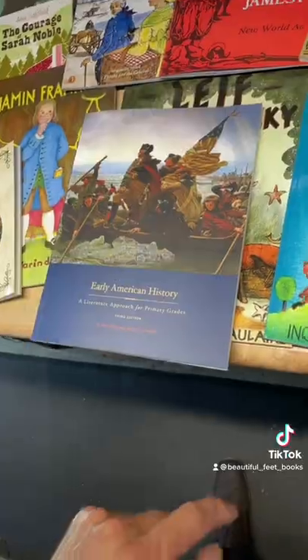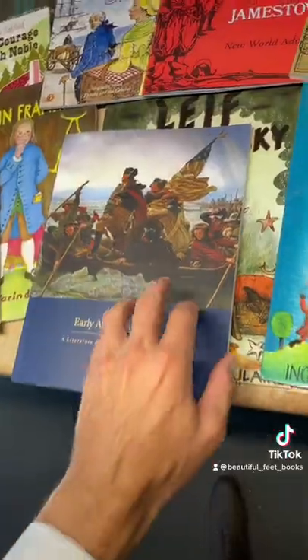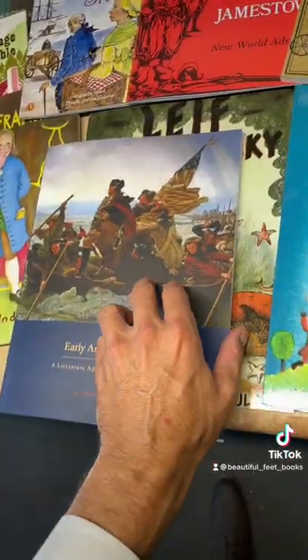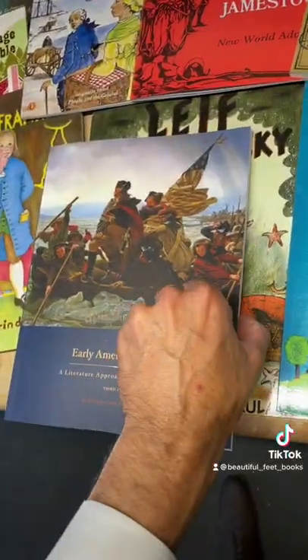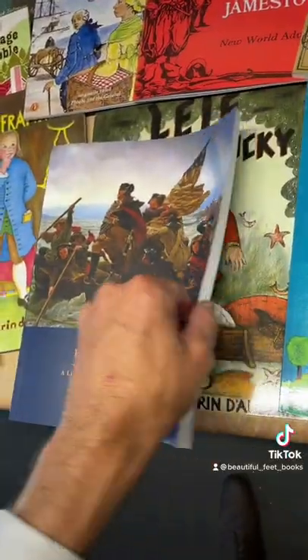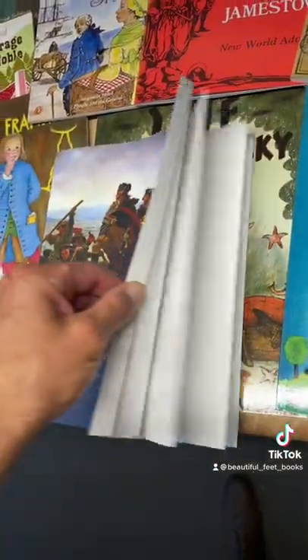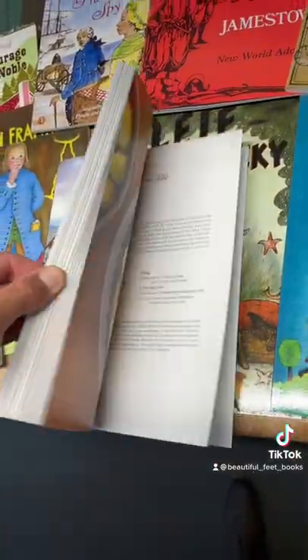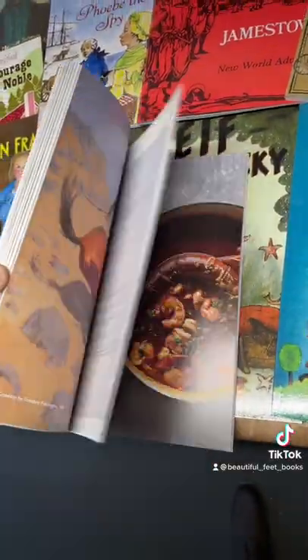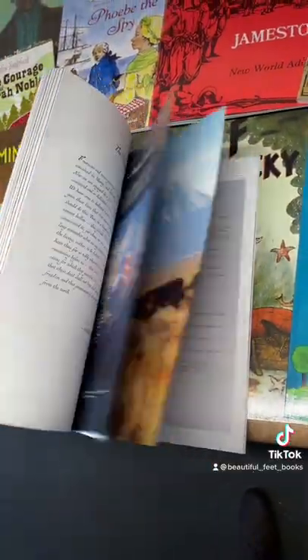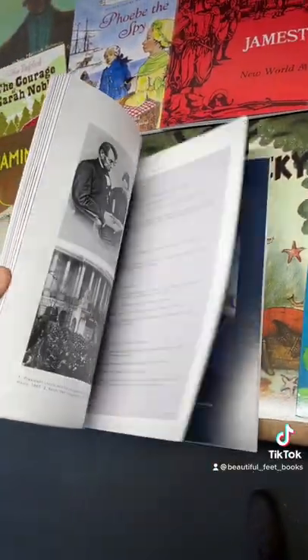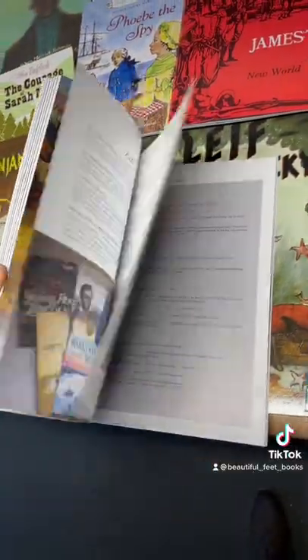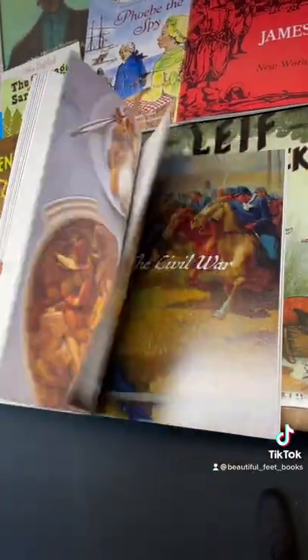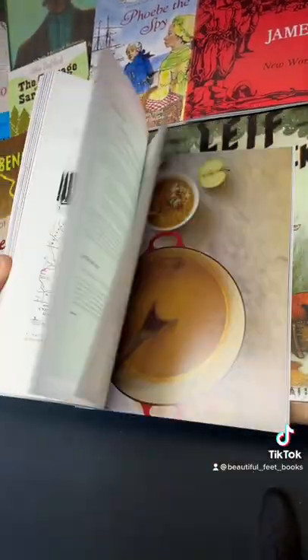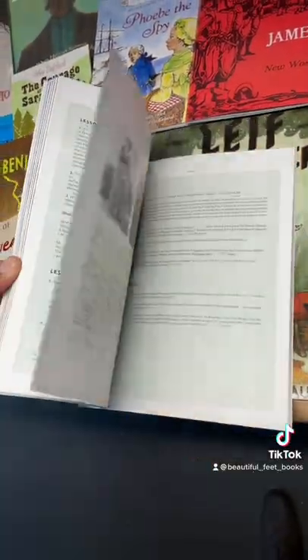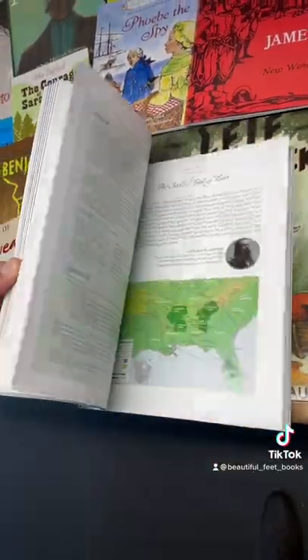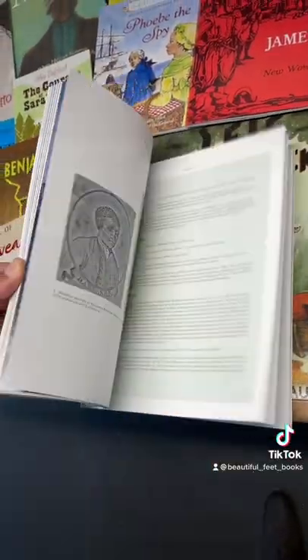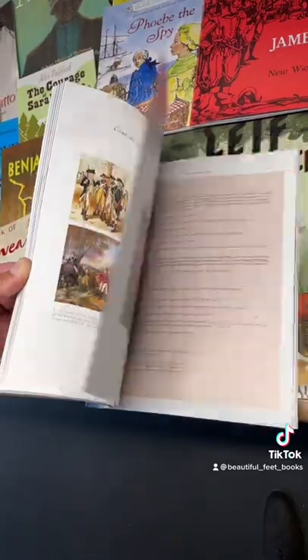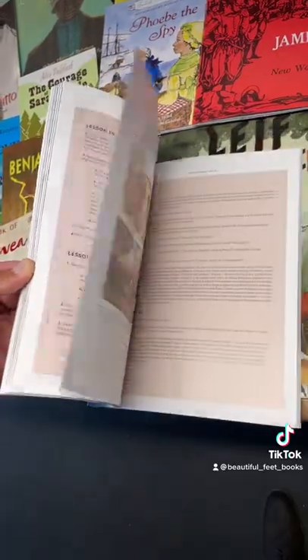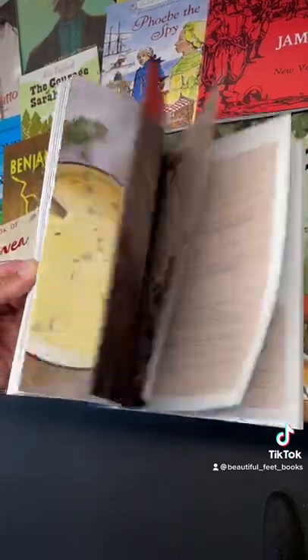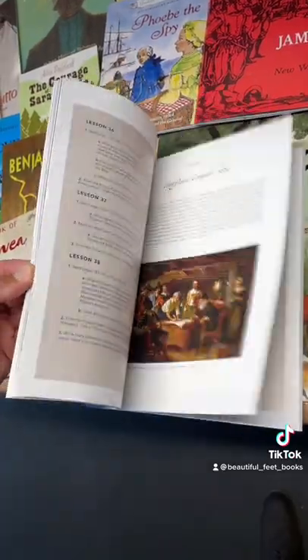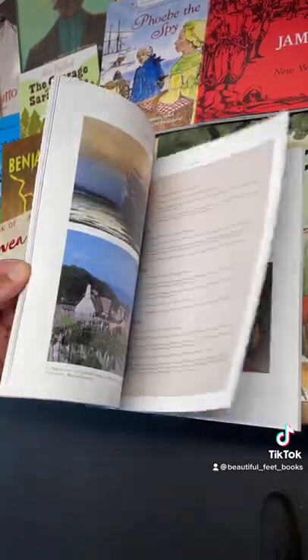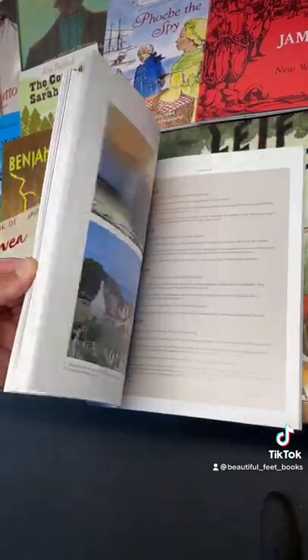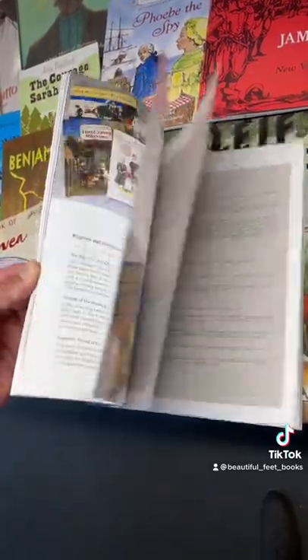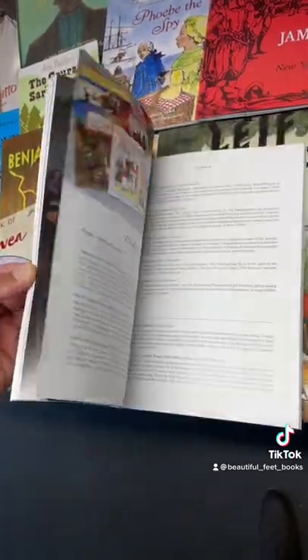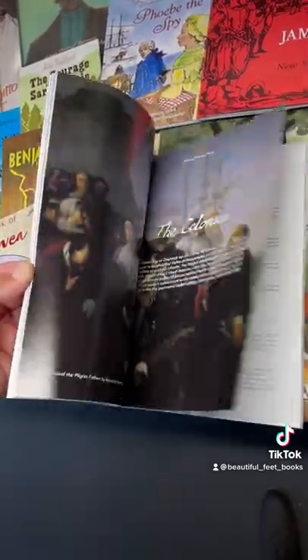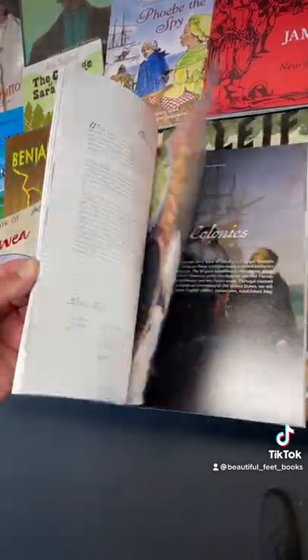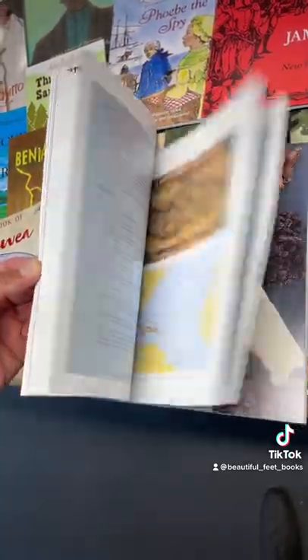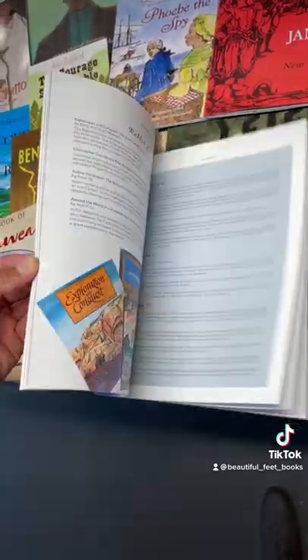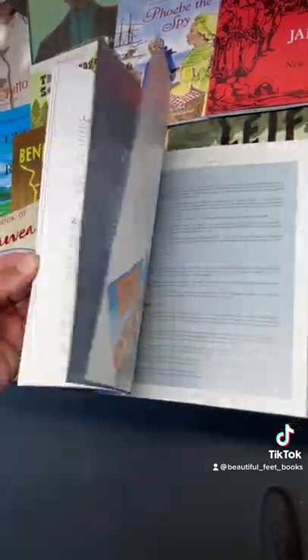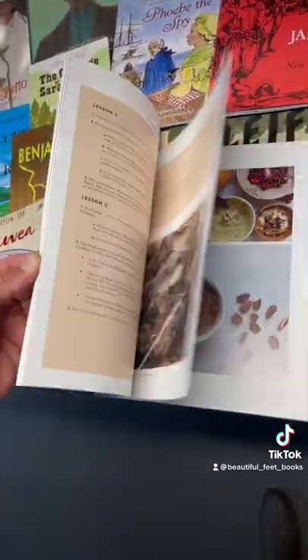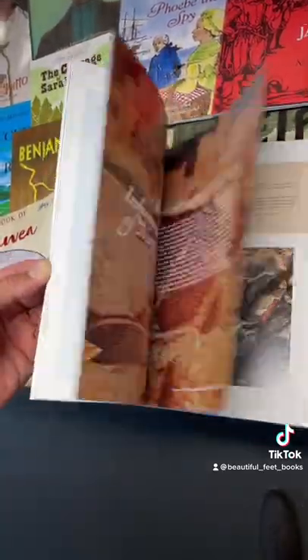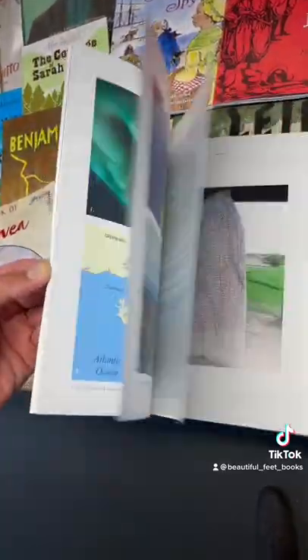Once again, the teacher guide itself is very intriguing. Let's go ahead and jump into one of the early lessons so you can see what your student will be experiencing.